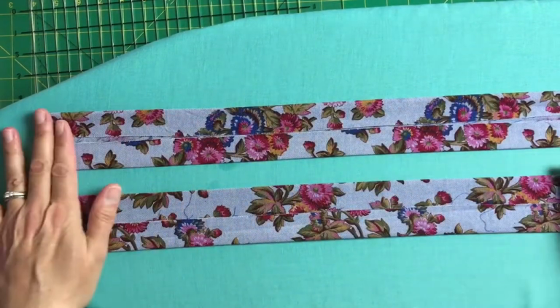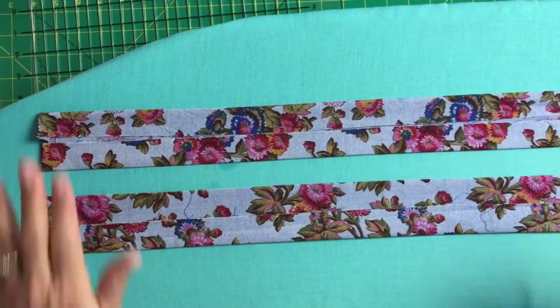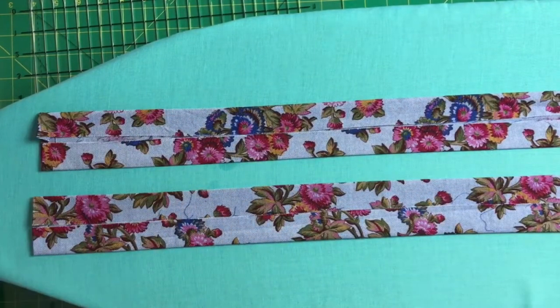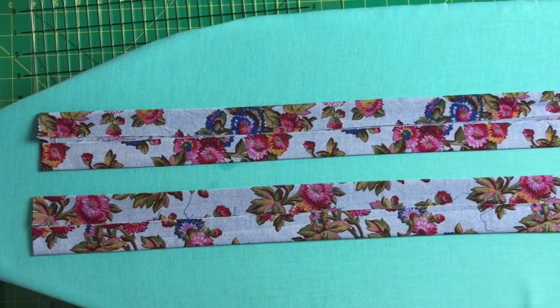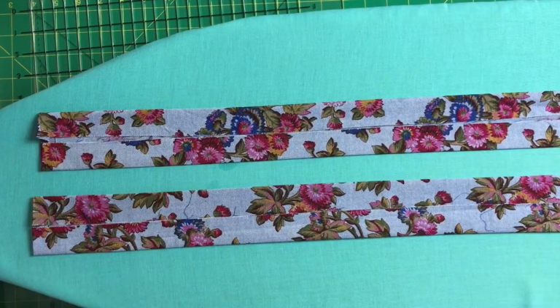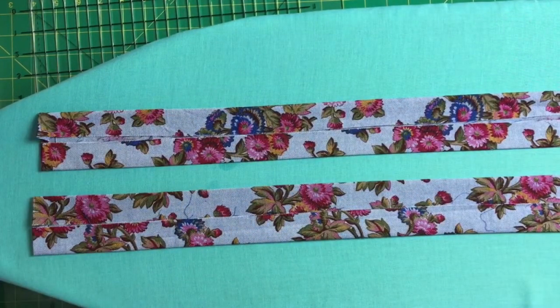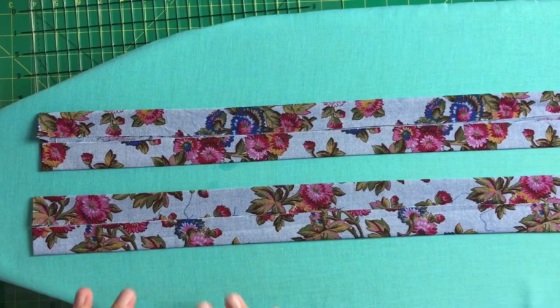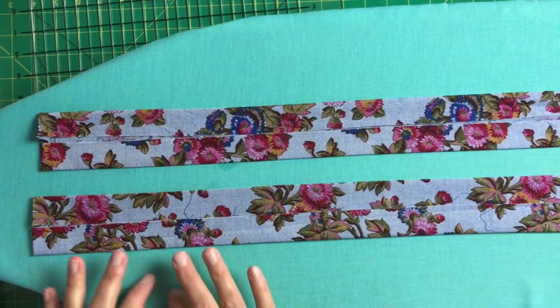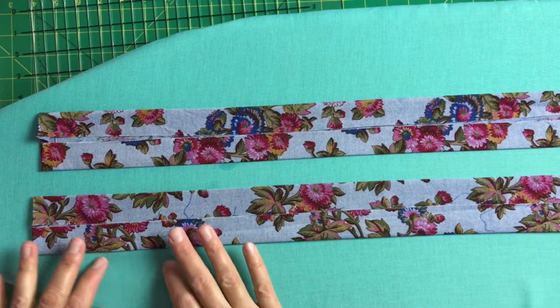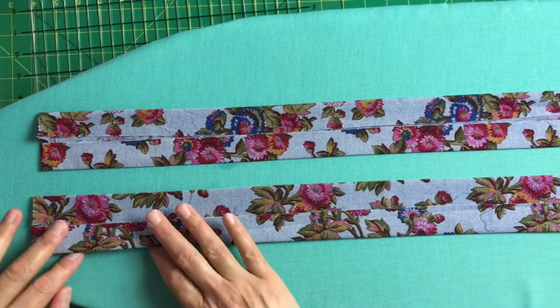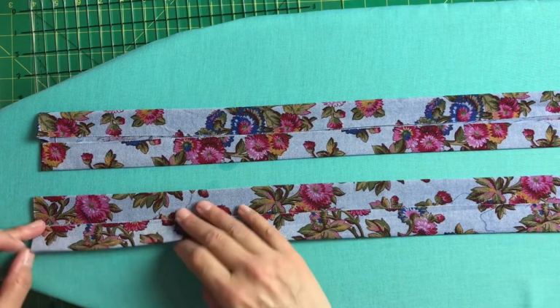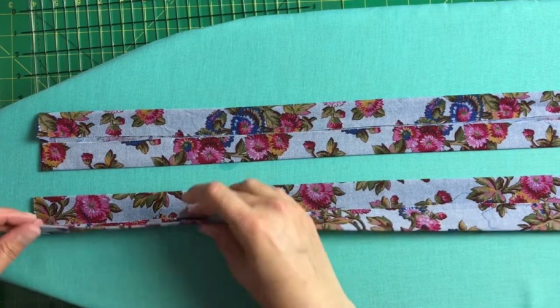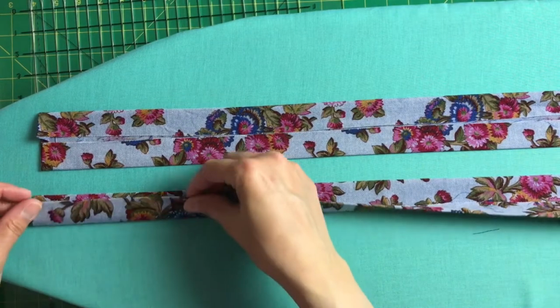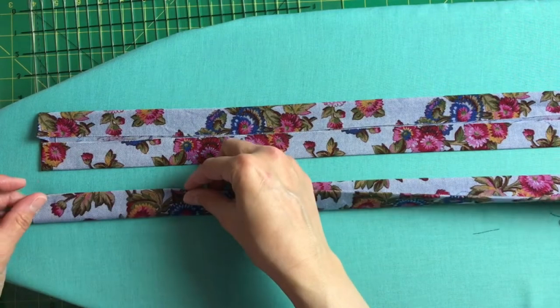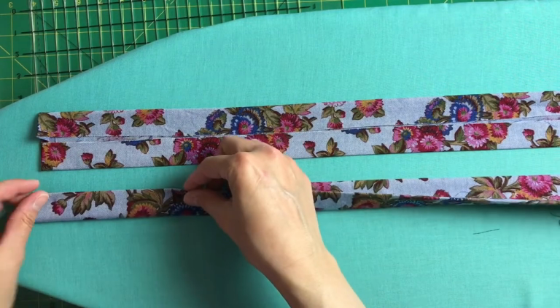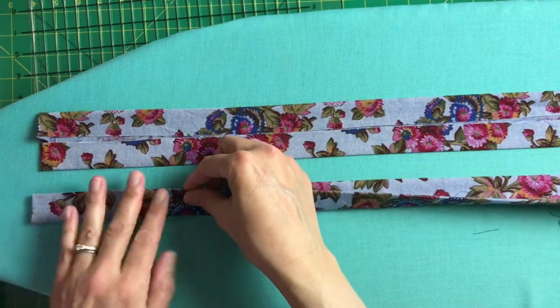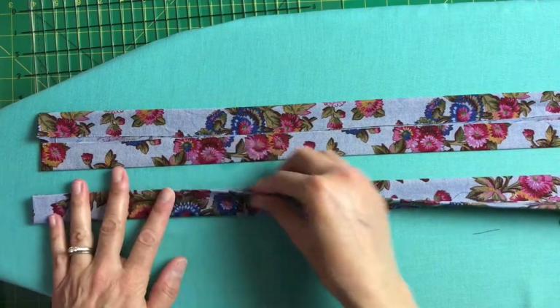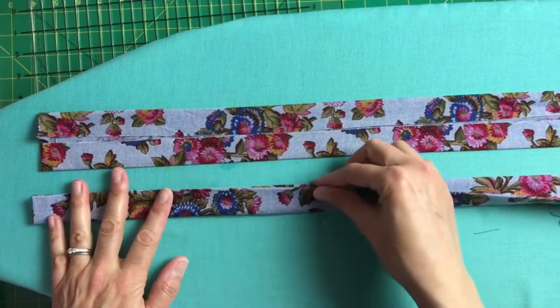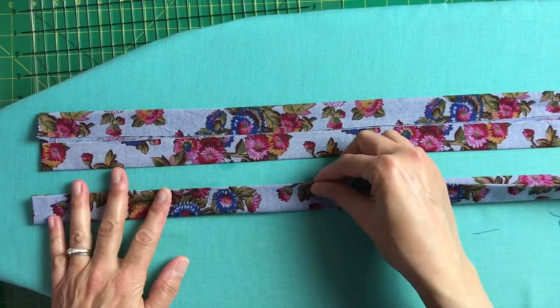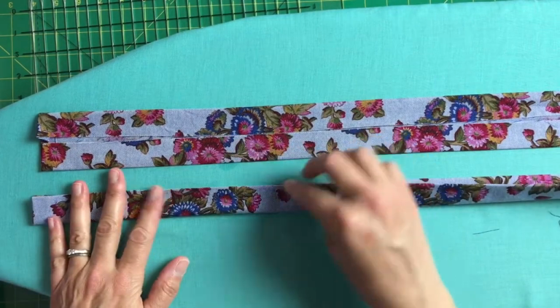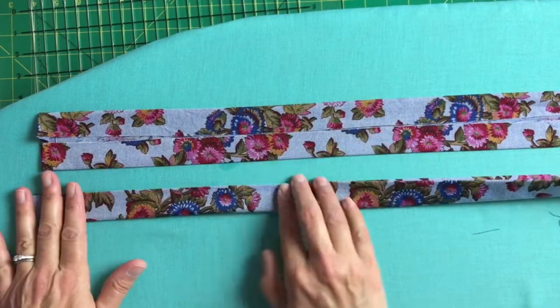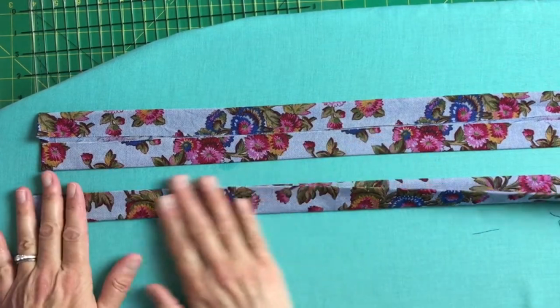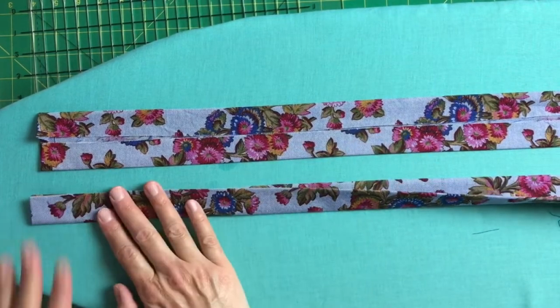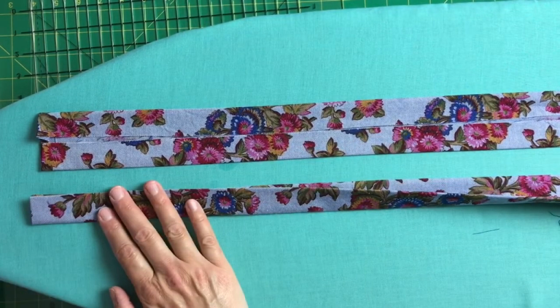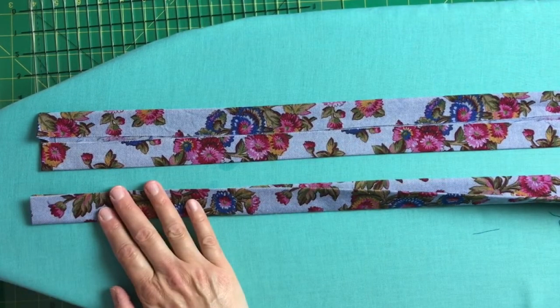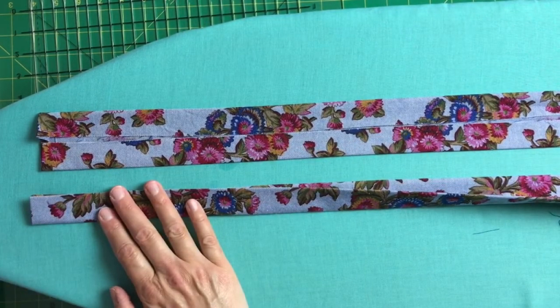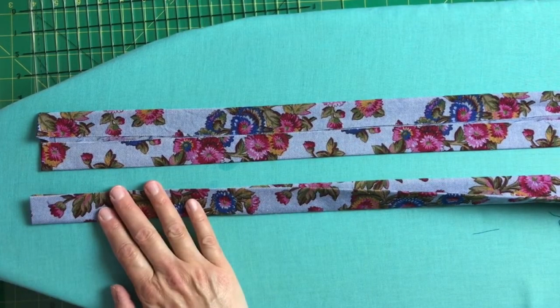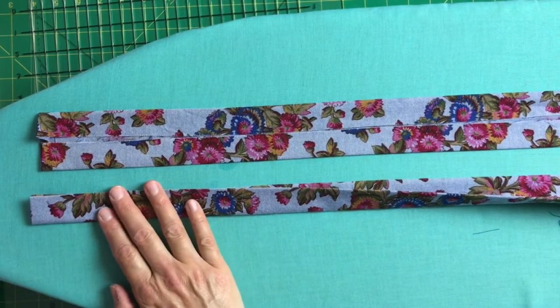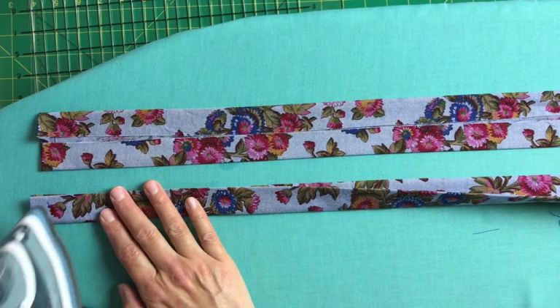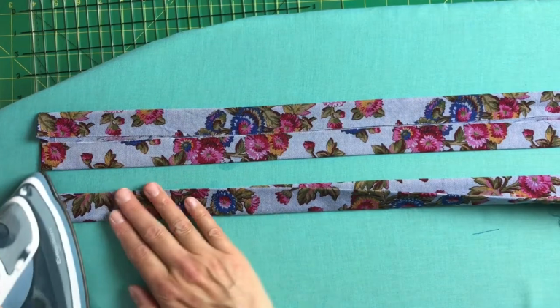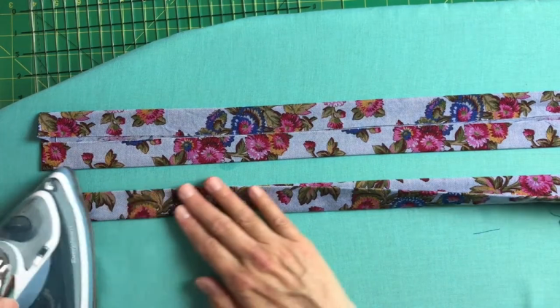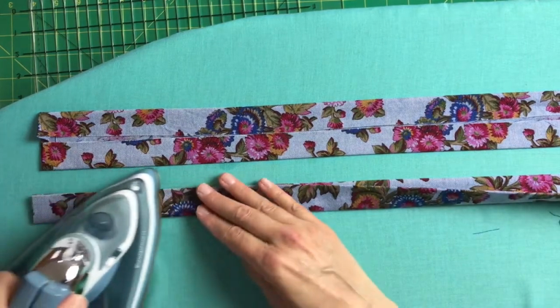After those two ironing steps are done, you'll close up your handle and give it one last press on all the folds.